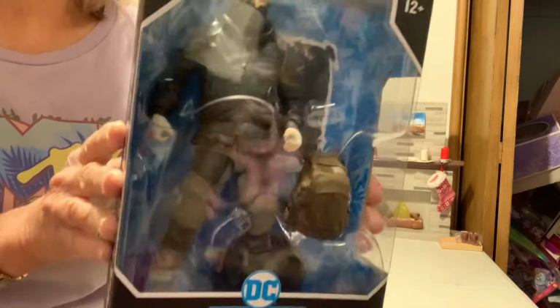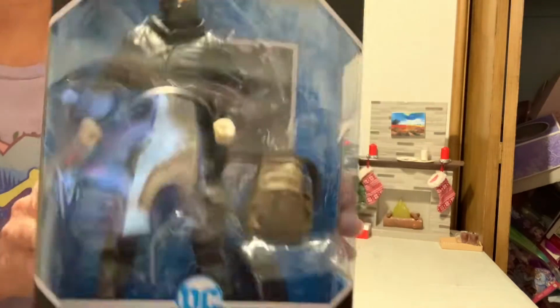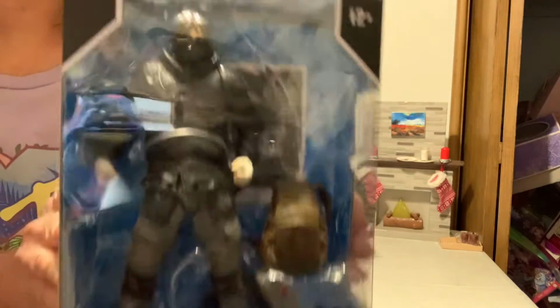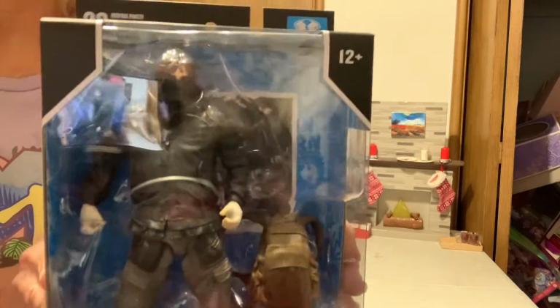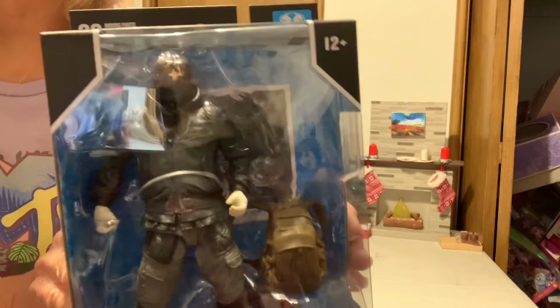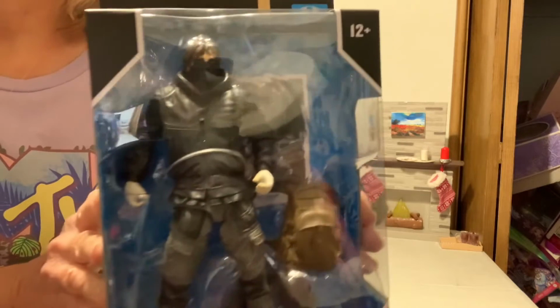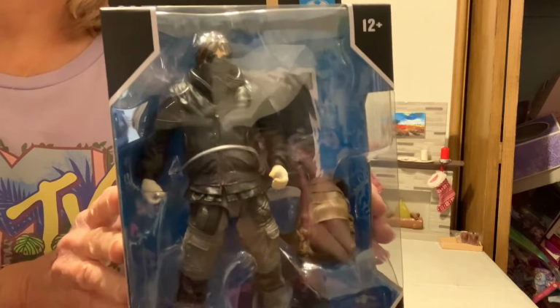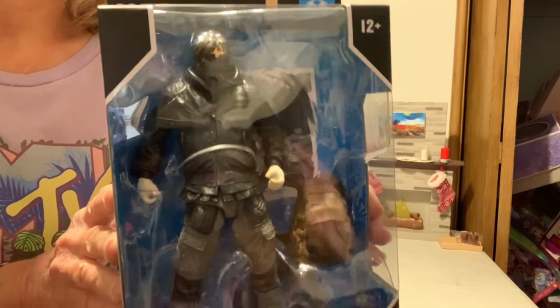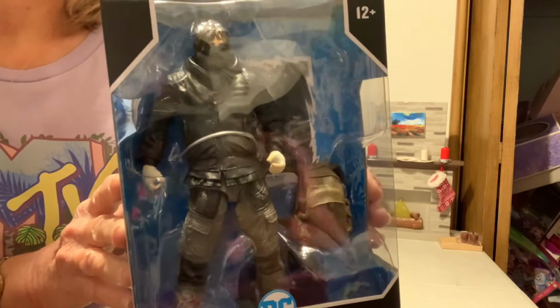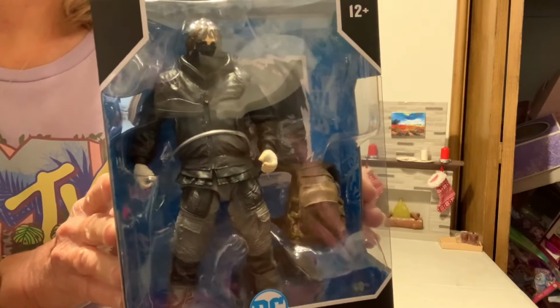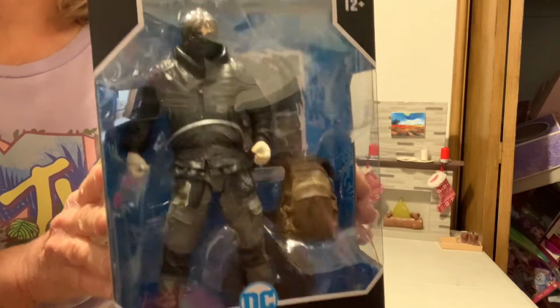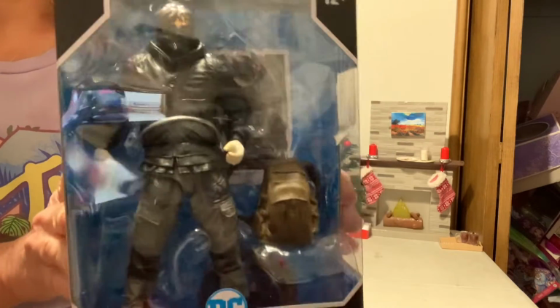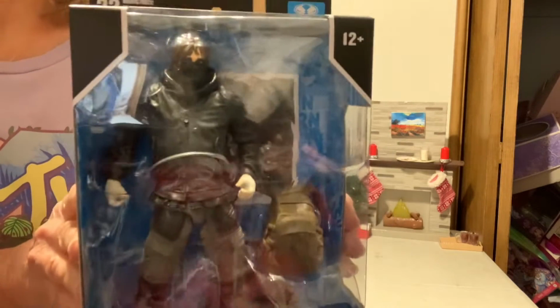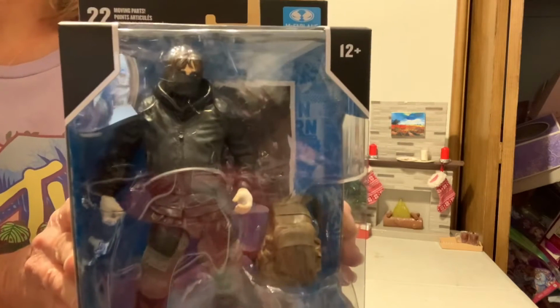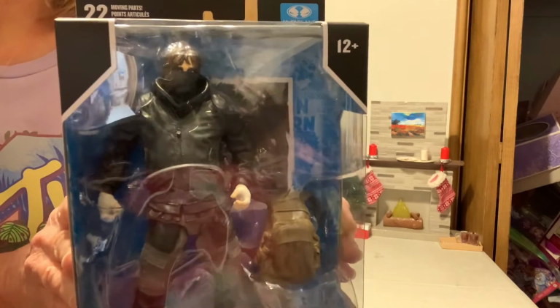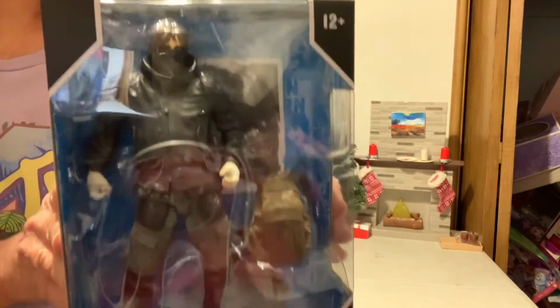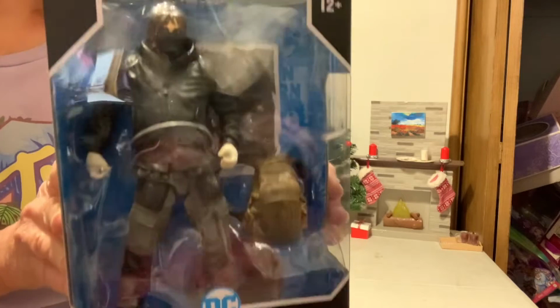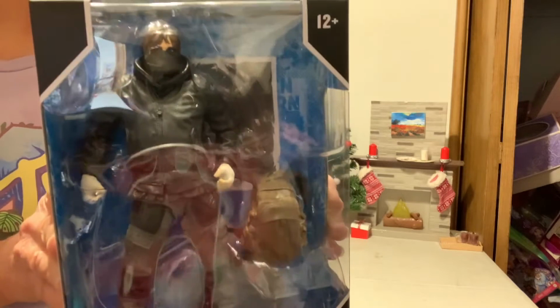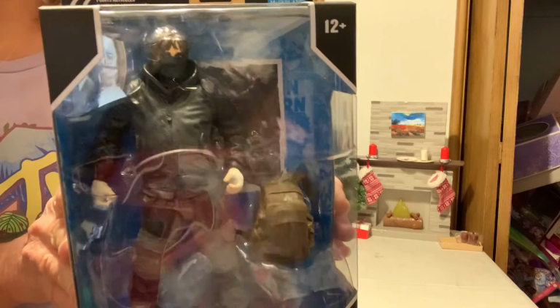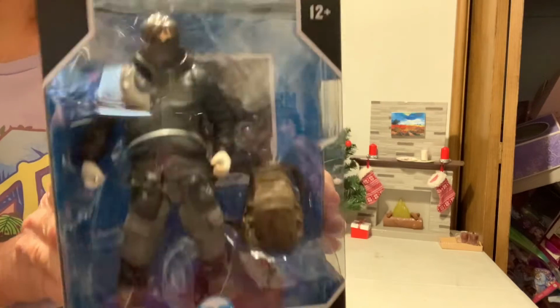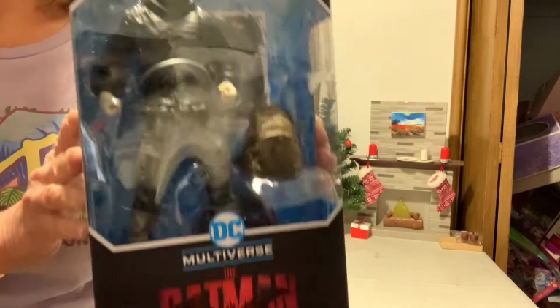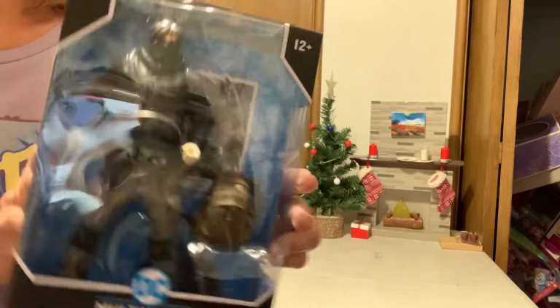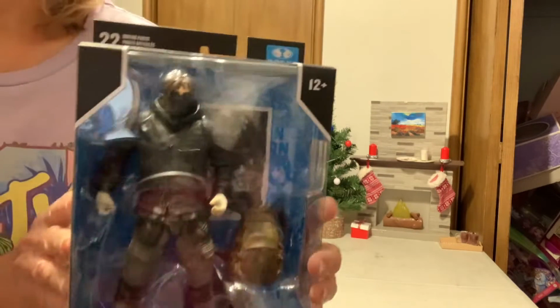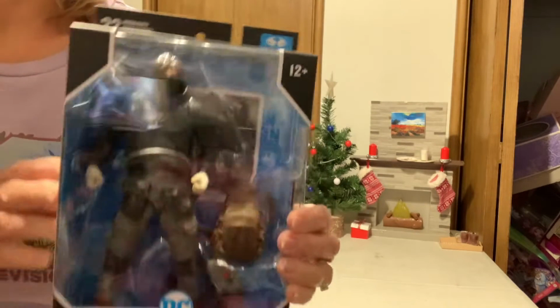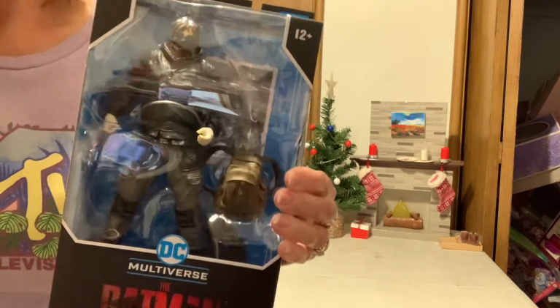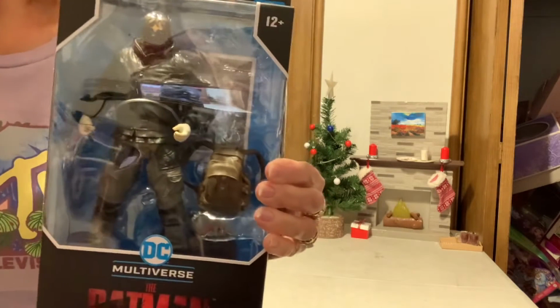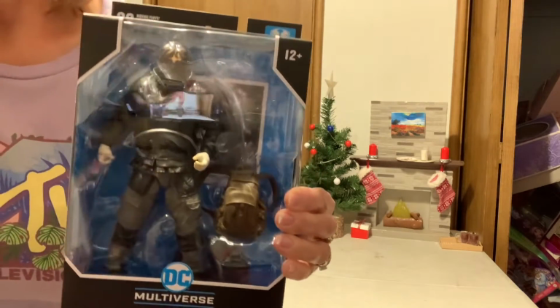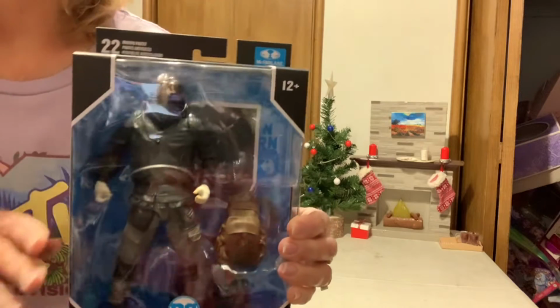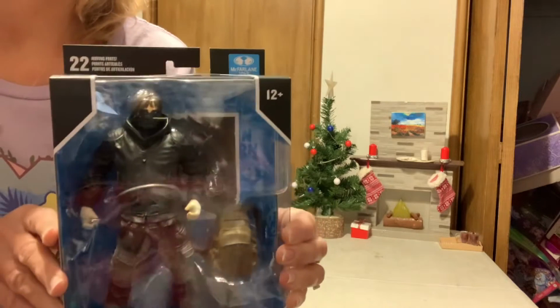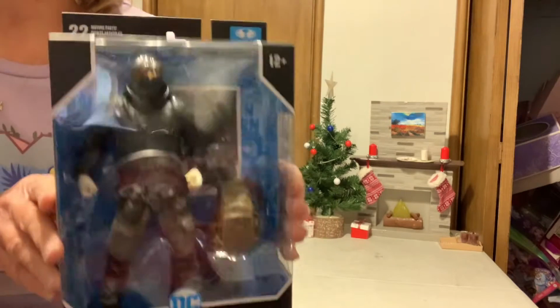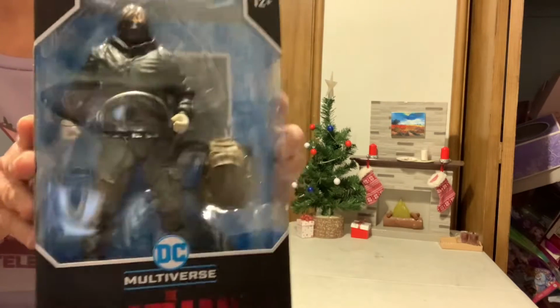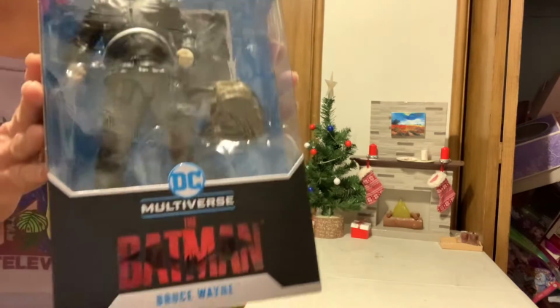I think this is the first one I ever got. That's why I don't see any of the movies. So this will be the first movie I'm going to see.